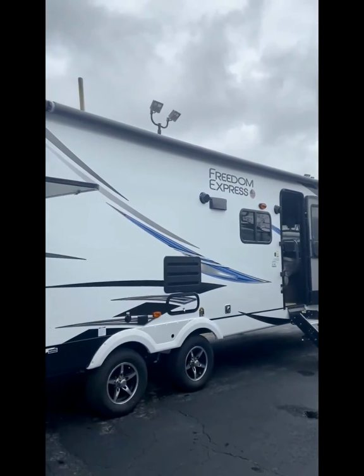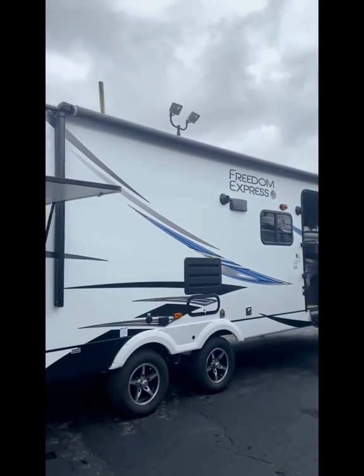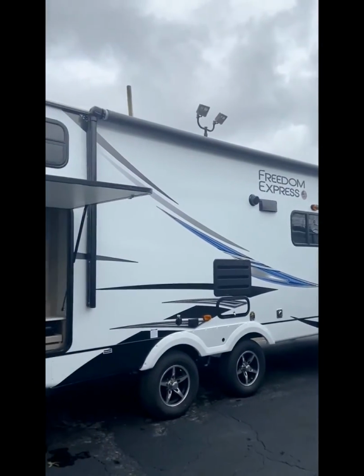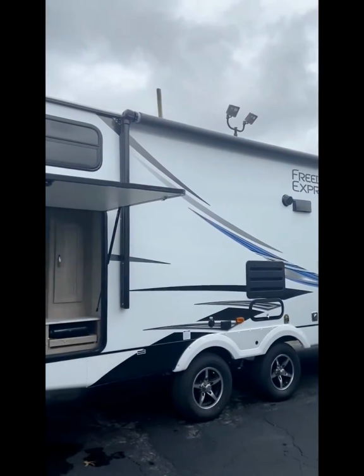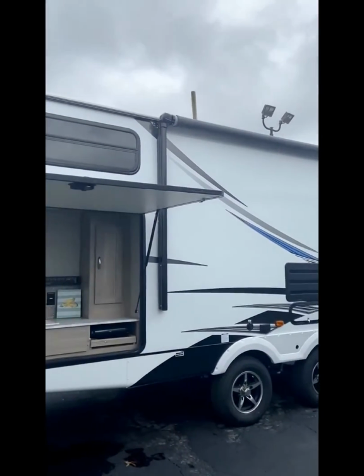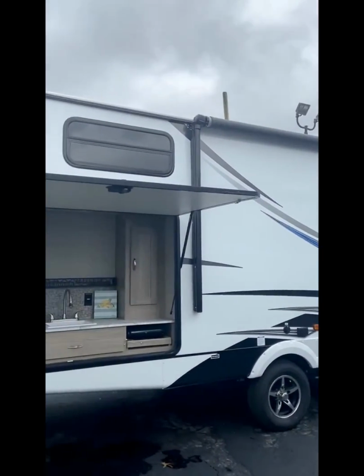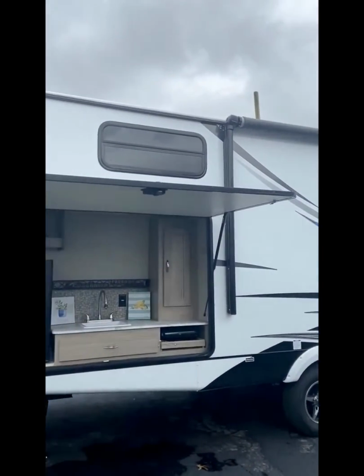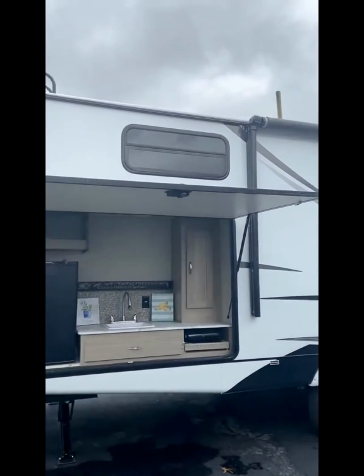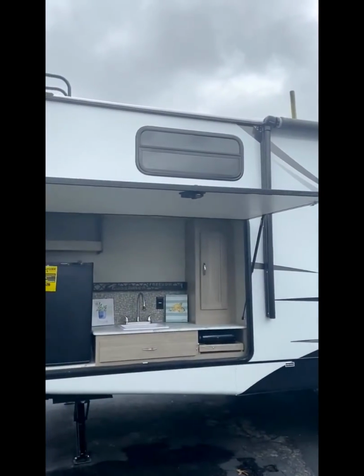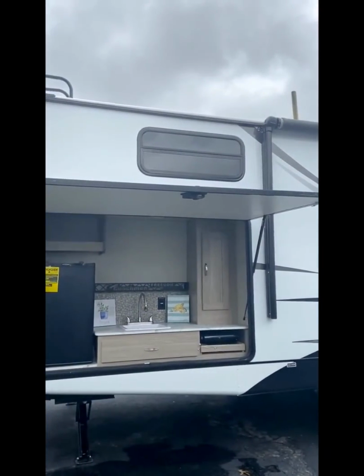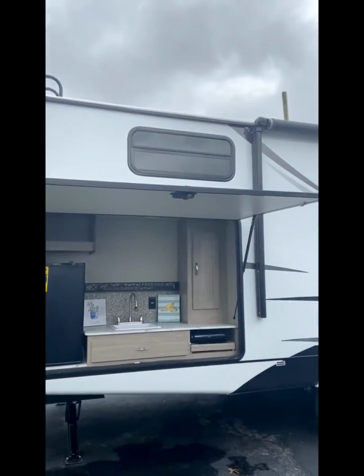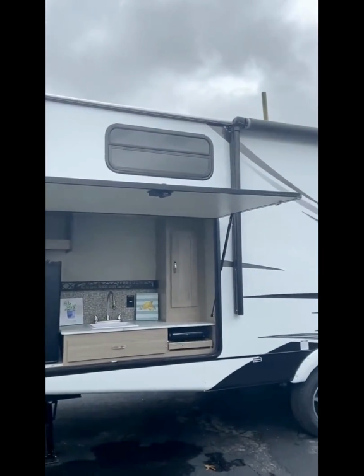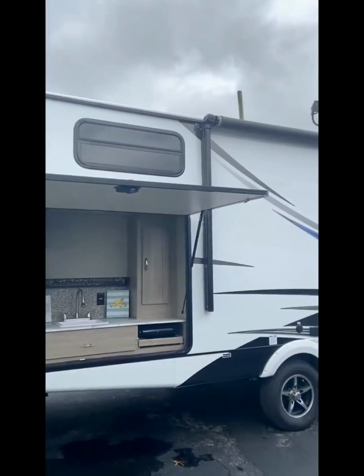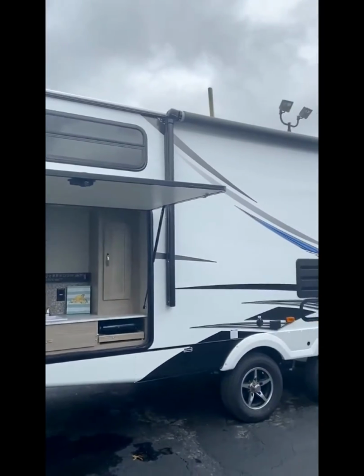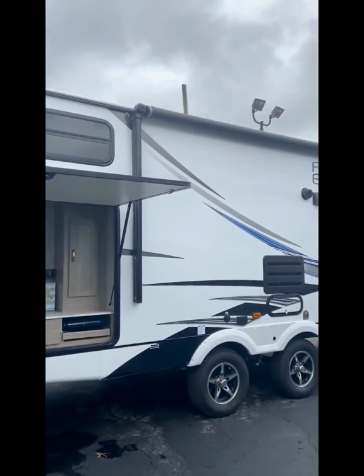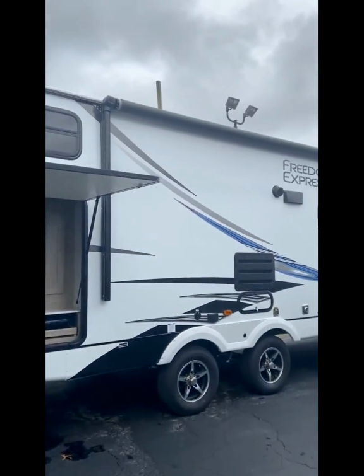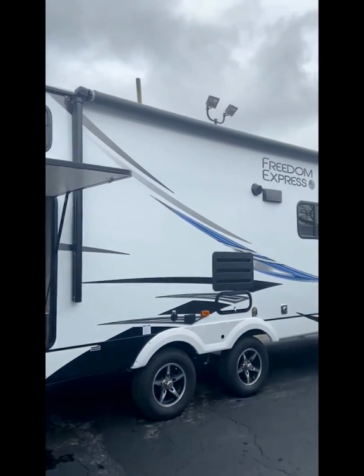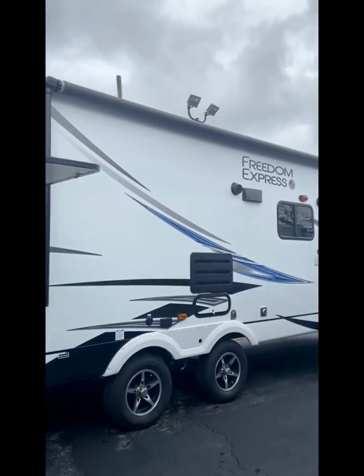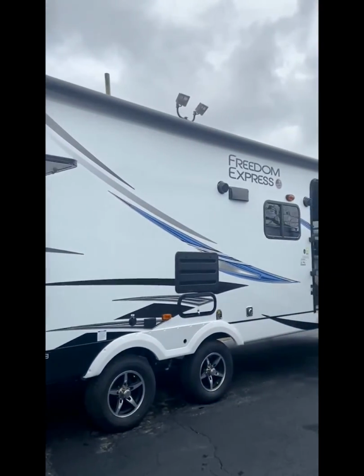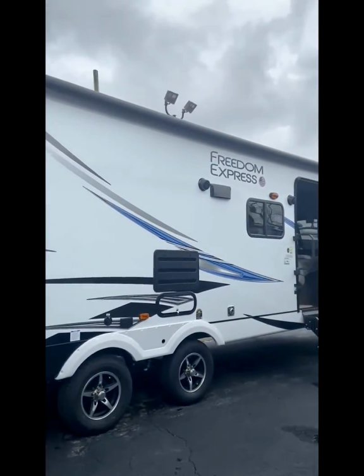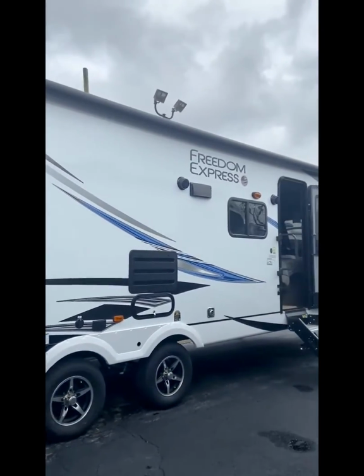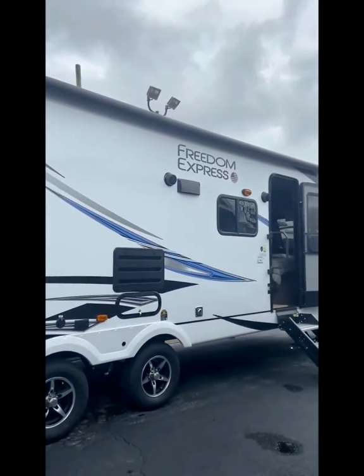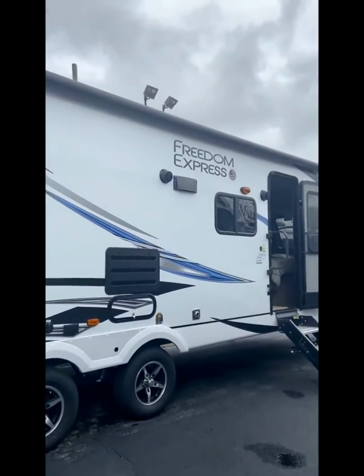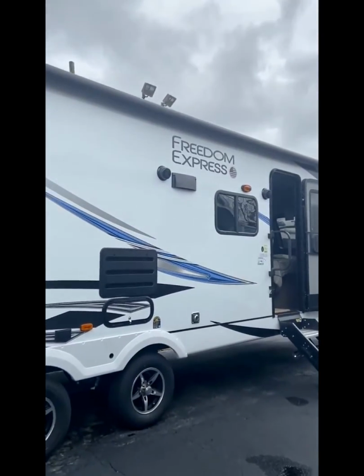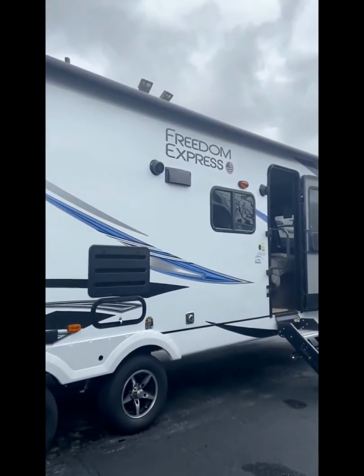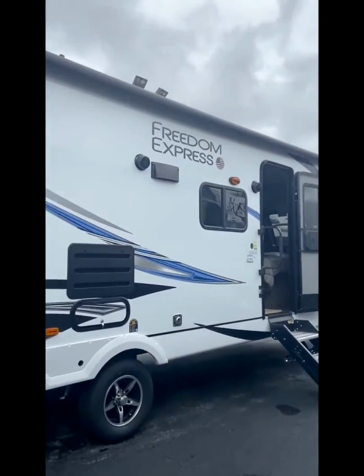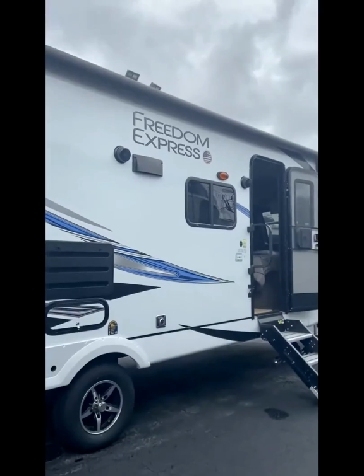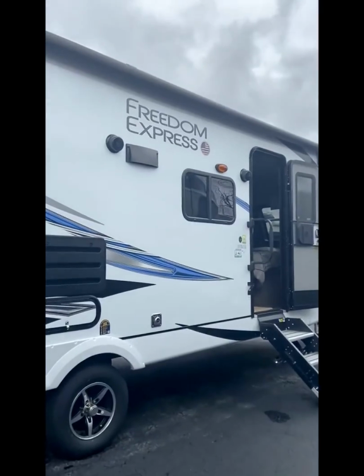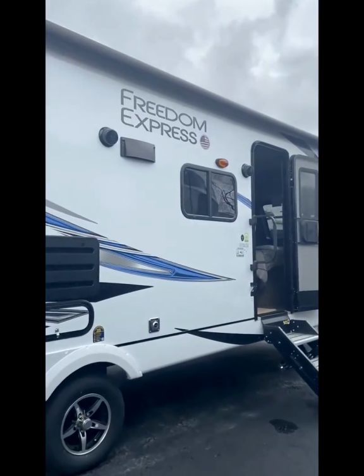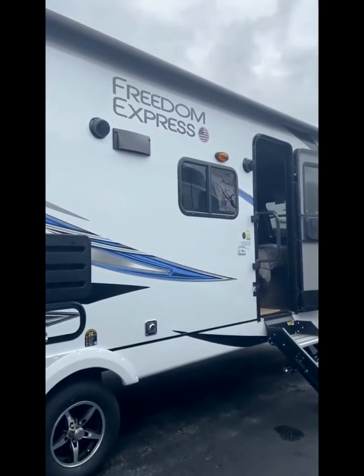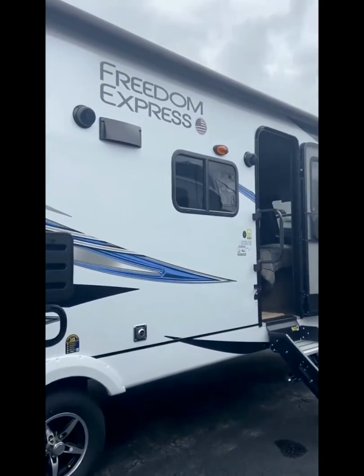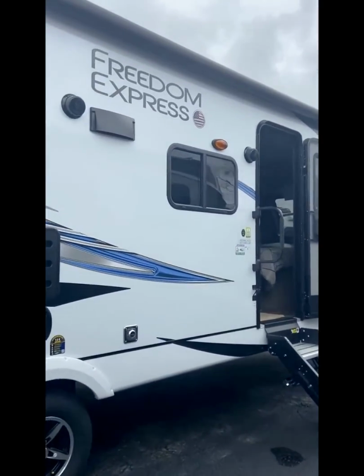Comment if I missed anything on this 292 BHDS — the bunkhouse dinette slide — and everything Freedom Express has to offer. This is from April 24, 2021.